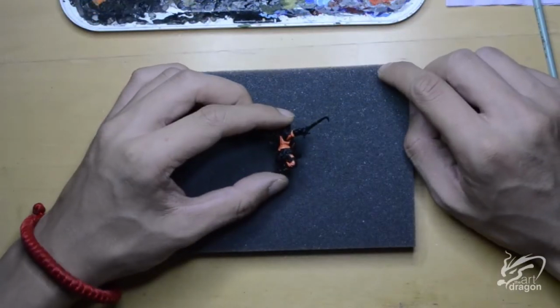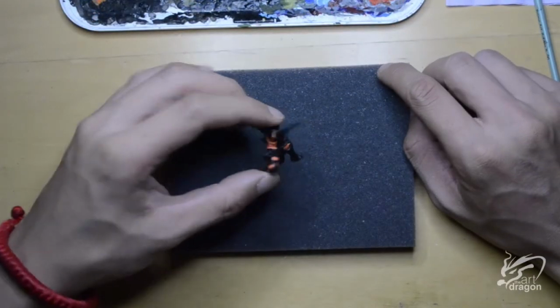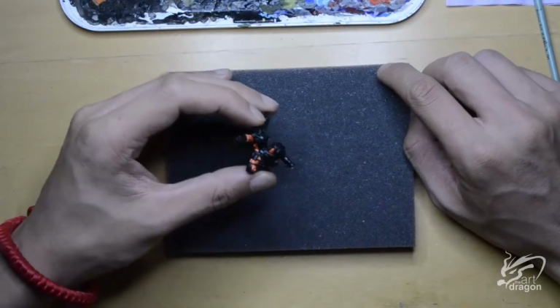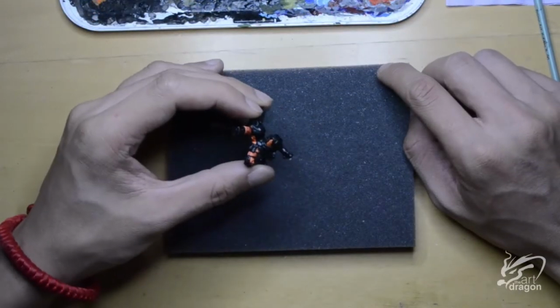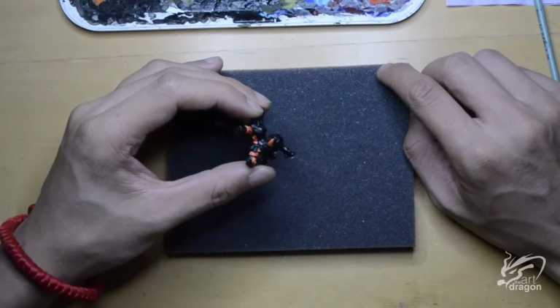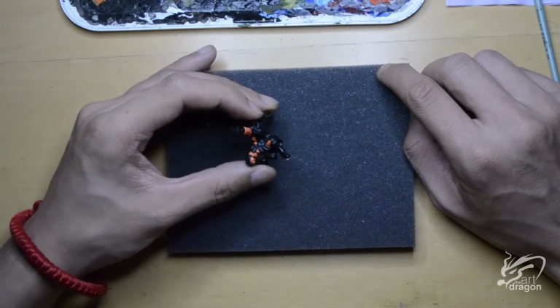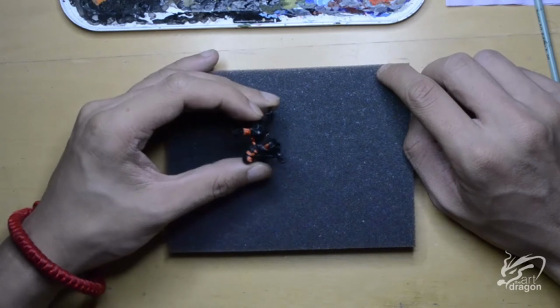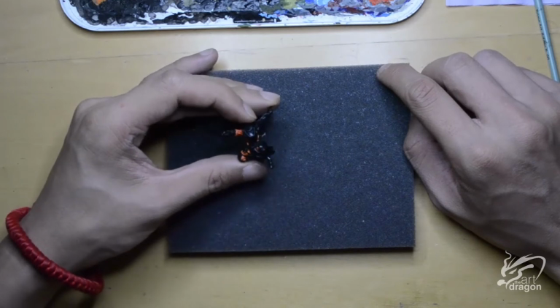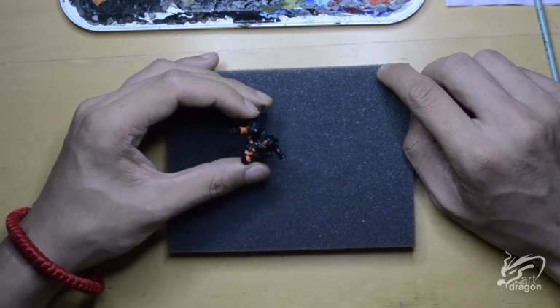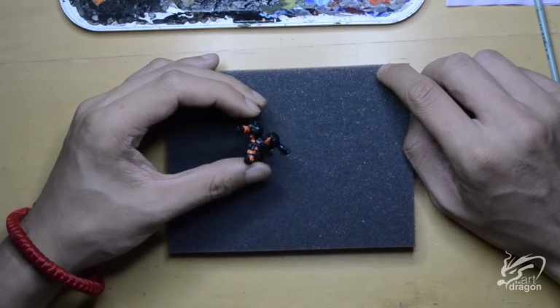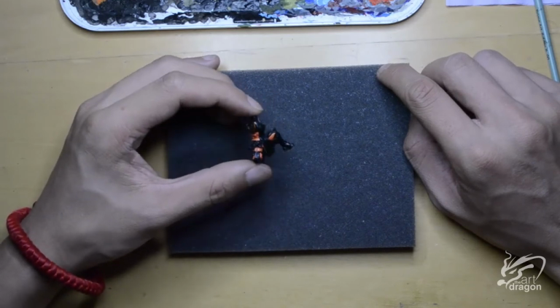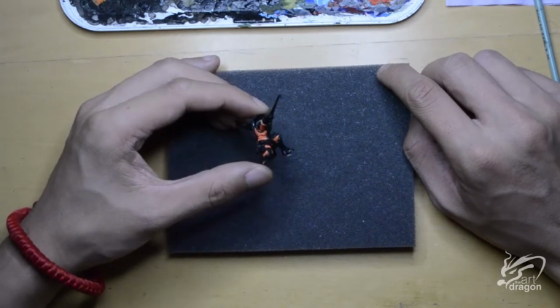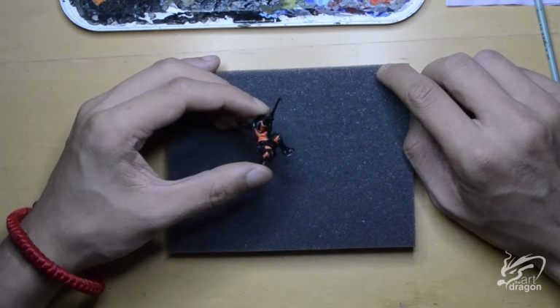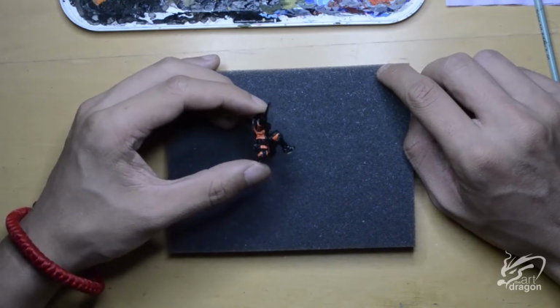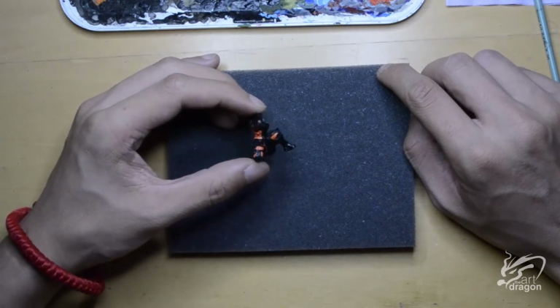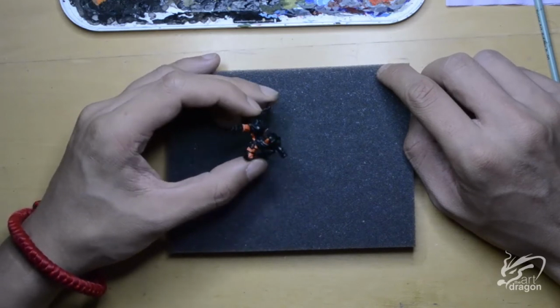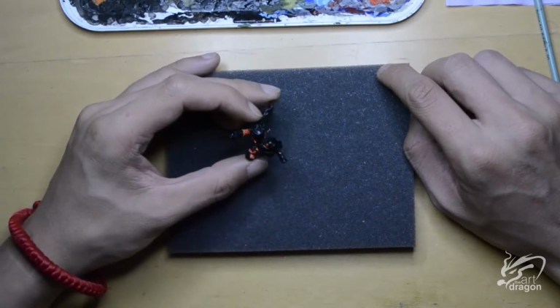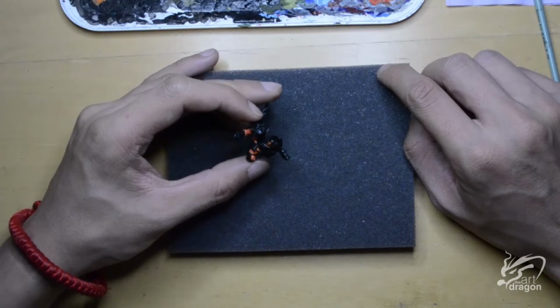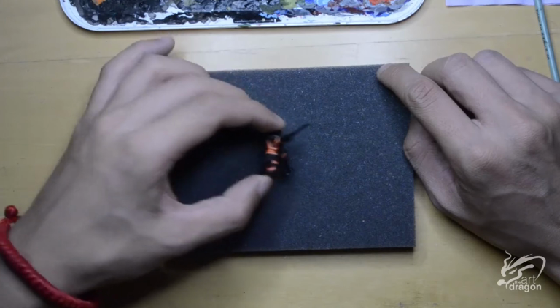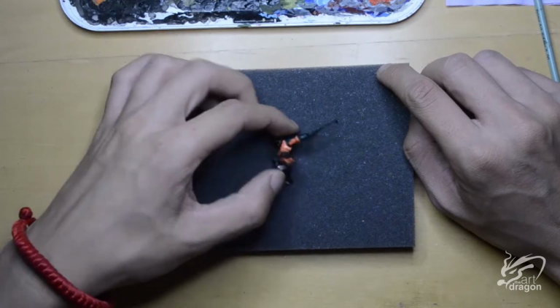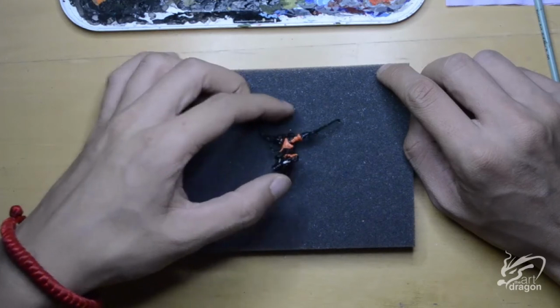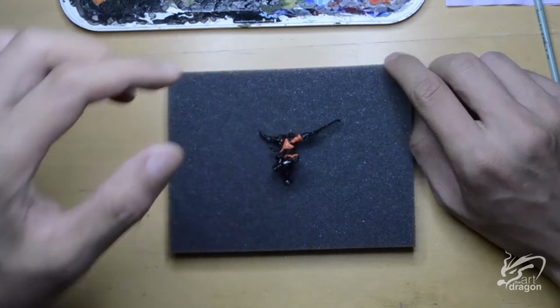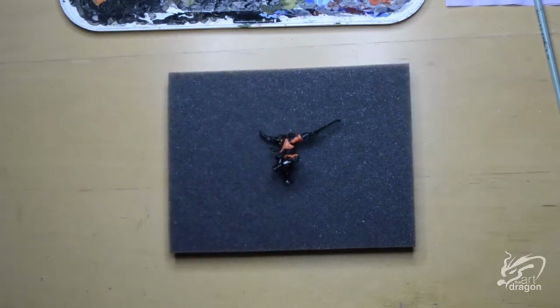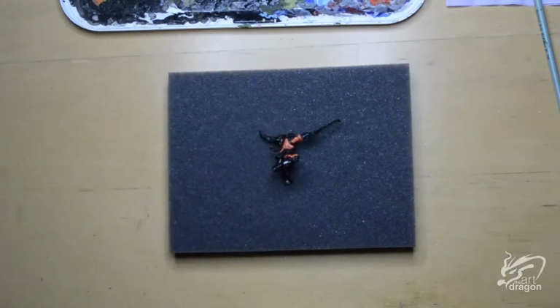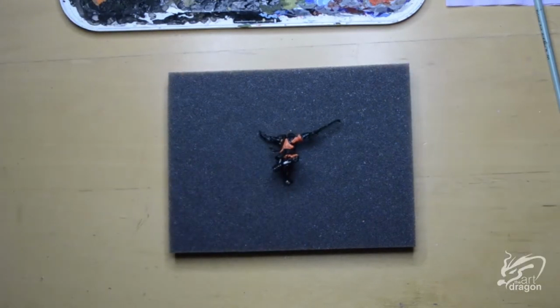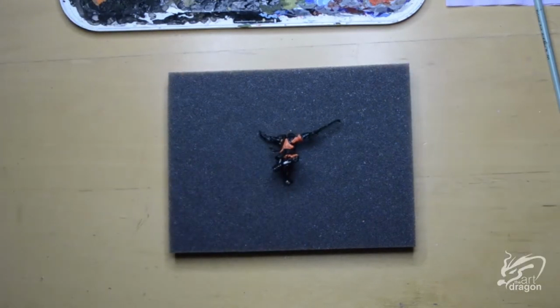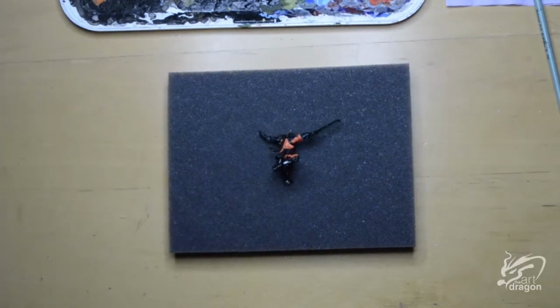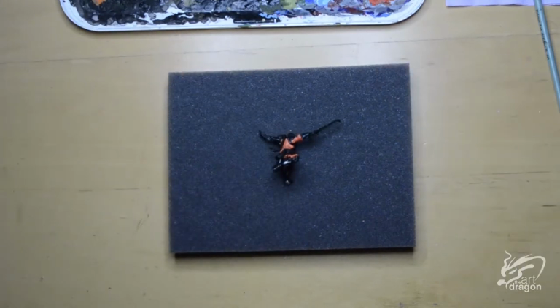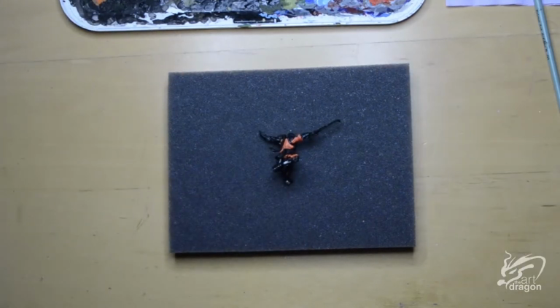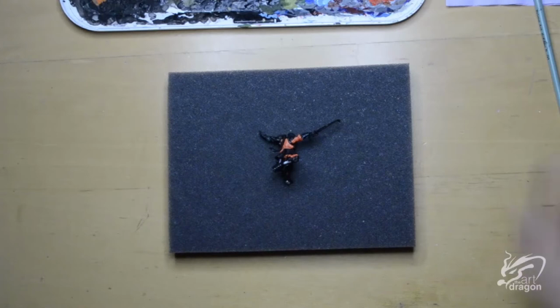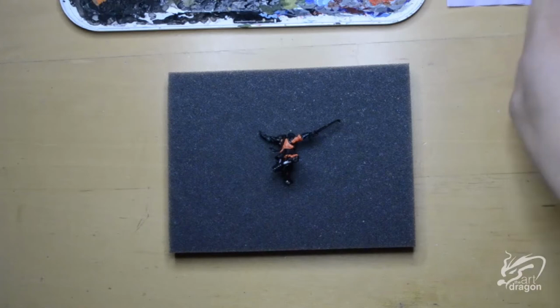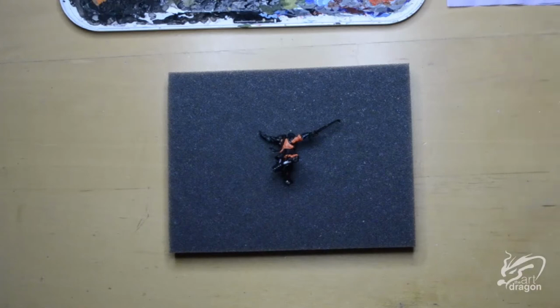The orange came out quite nice. I've got some good definition in the orange by building up my layers. Overall I'm pretty happy with it. Awesome, and onwards to the next step.